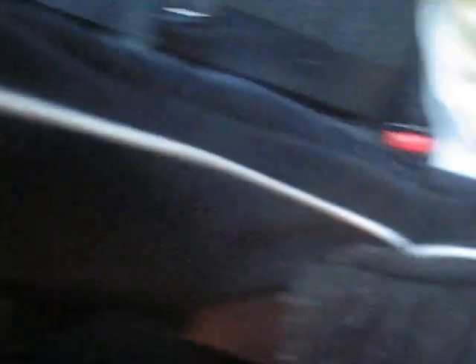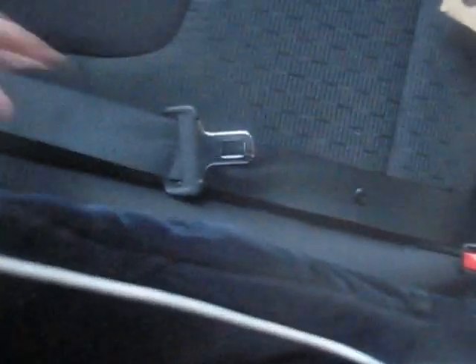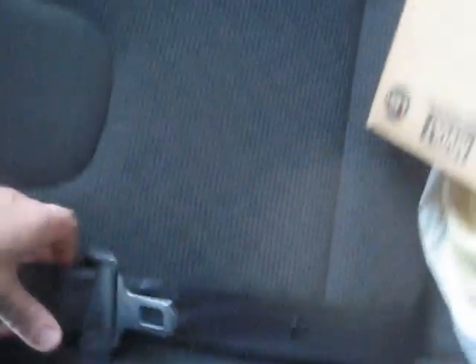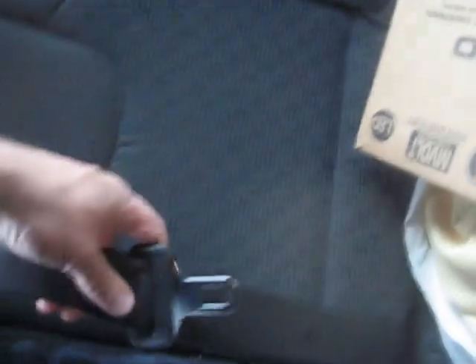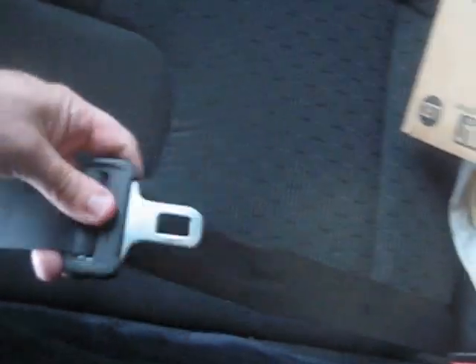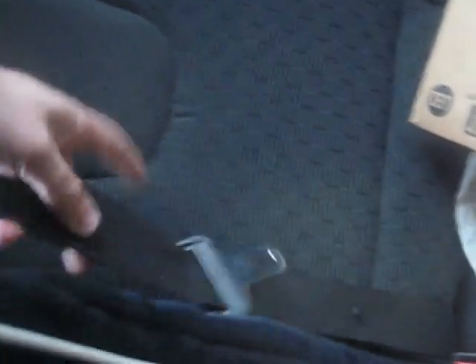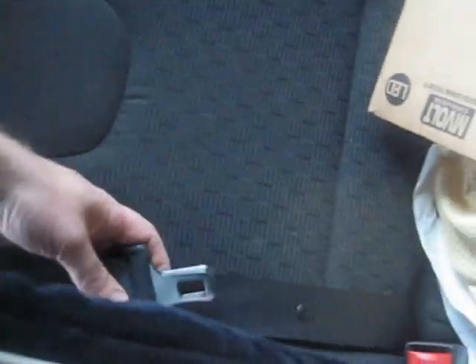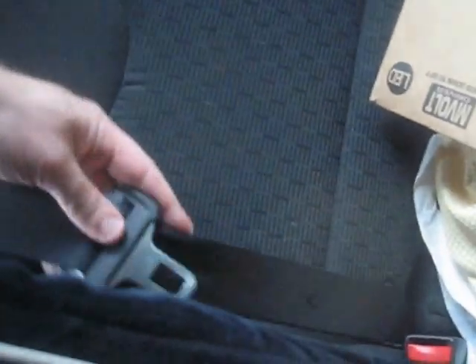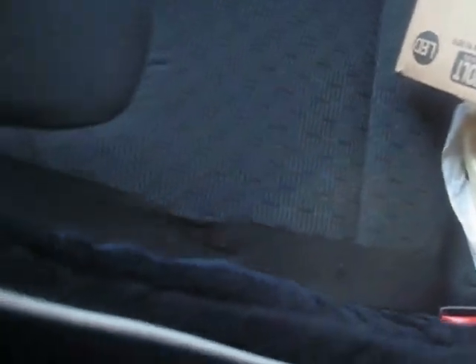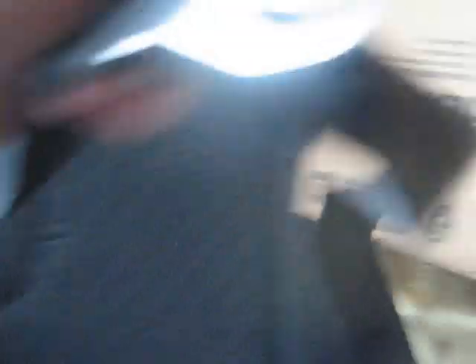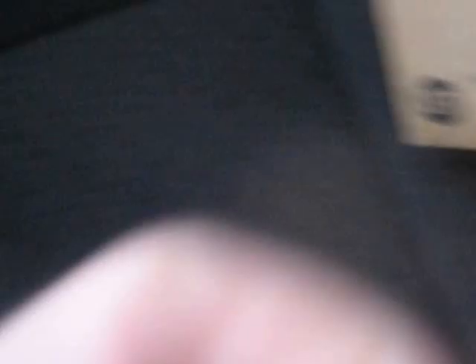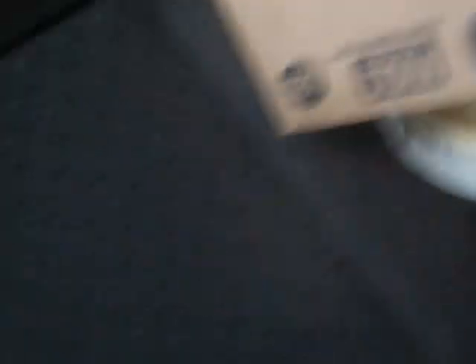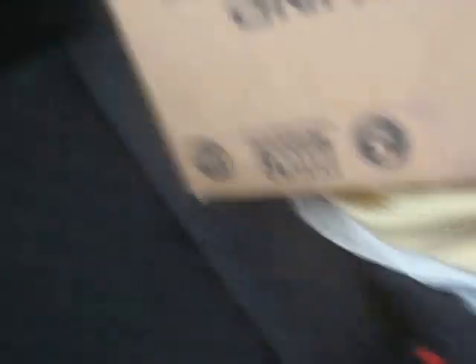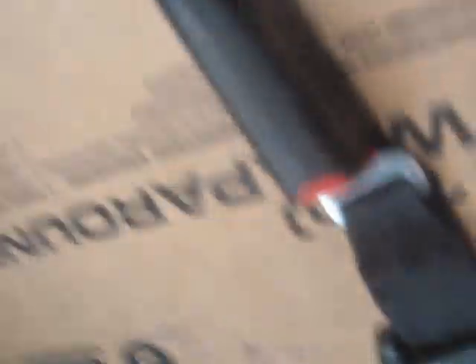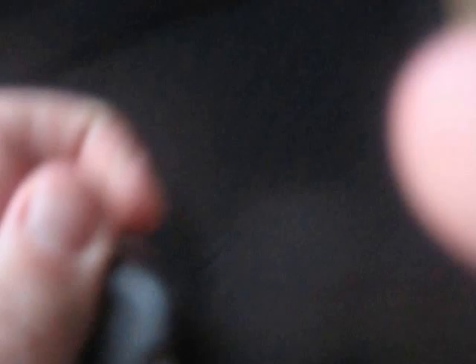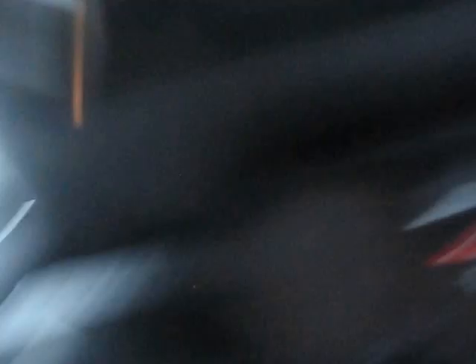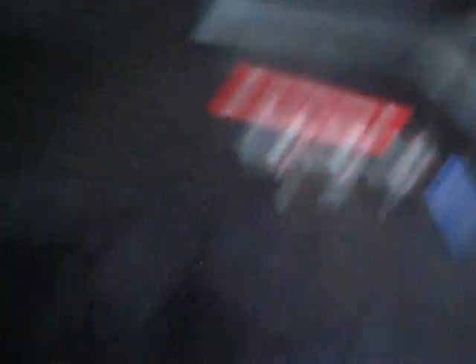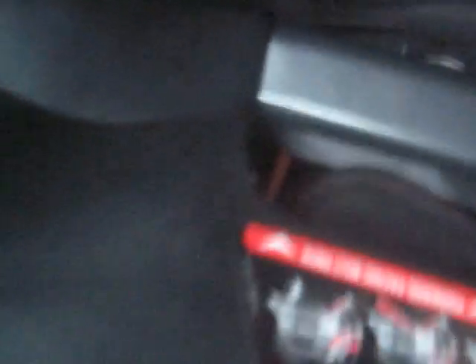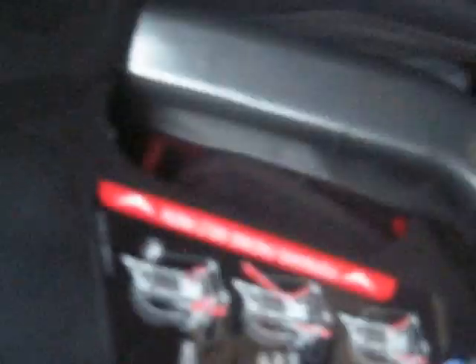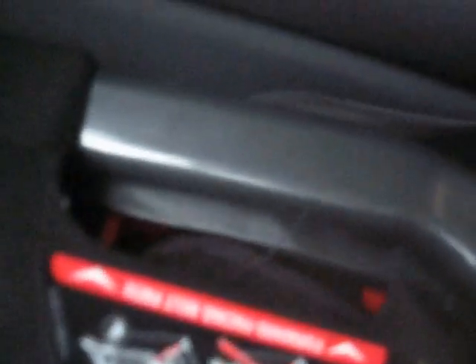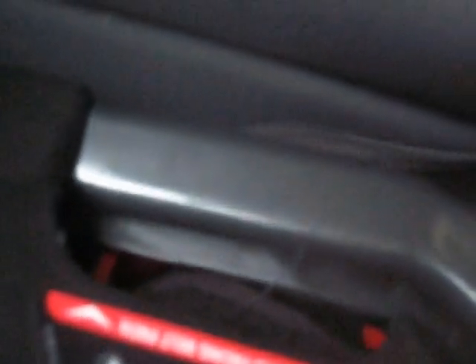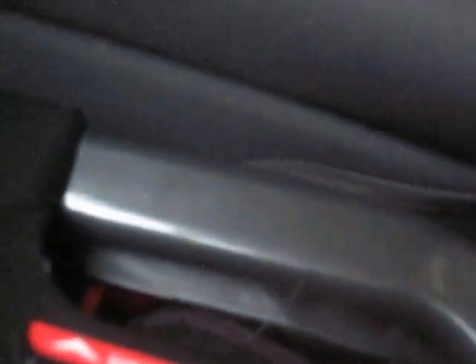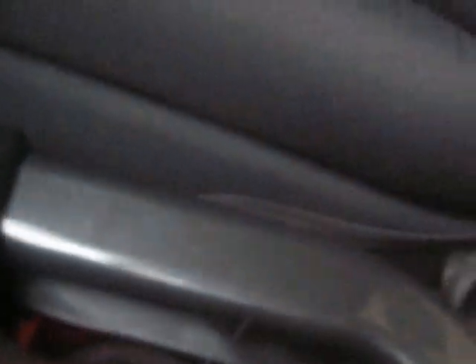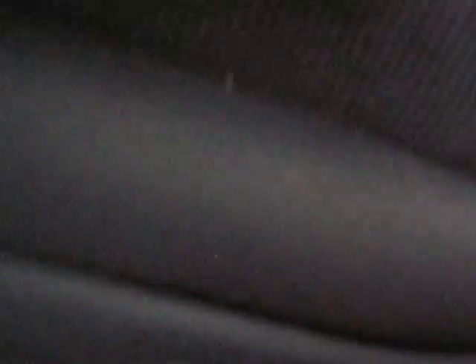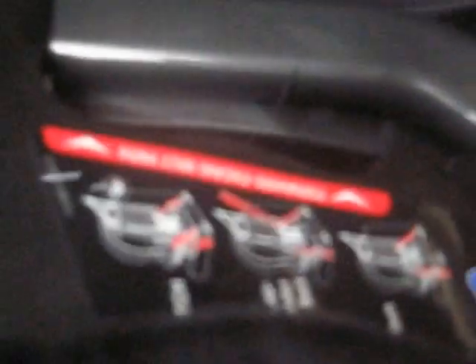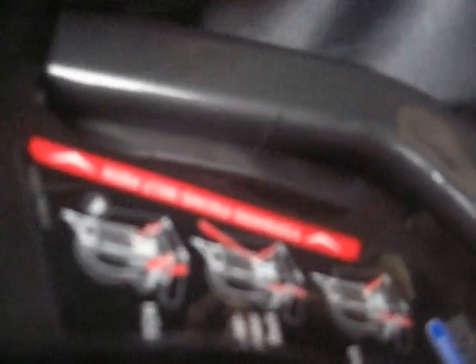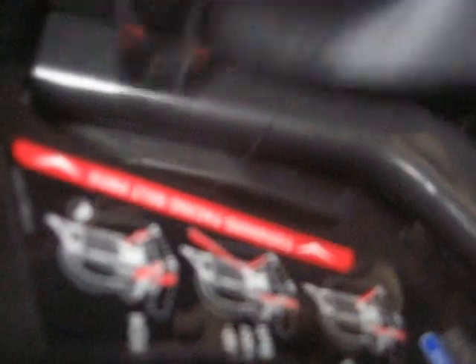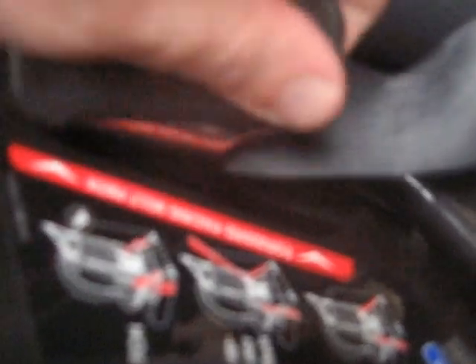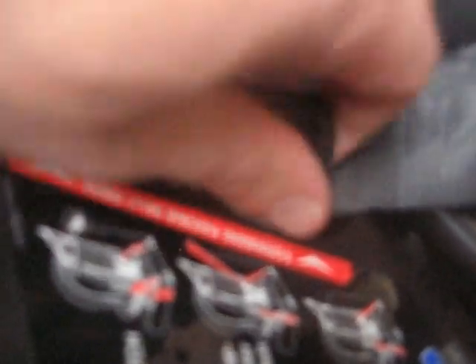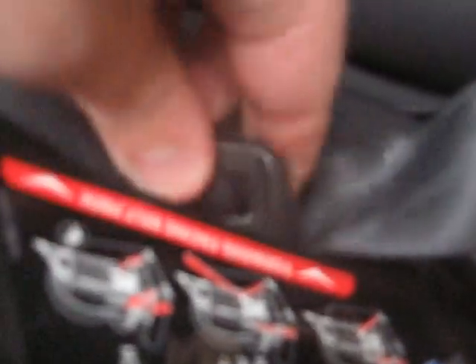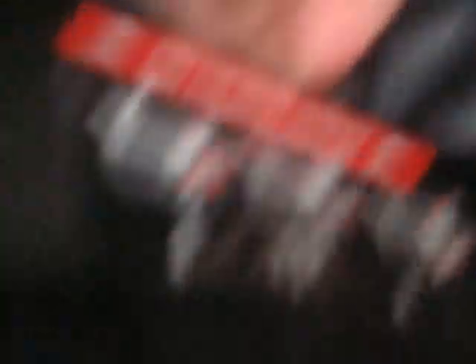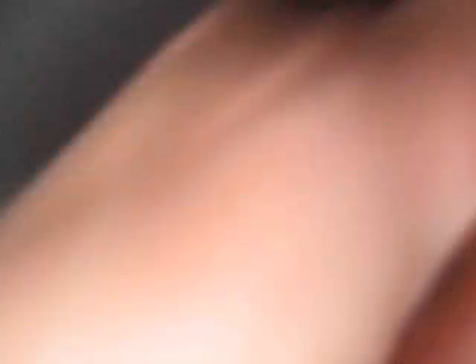We take our belt, pull it out — takes a little work. There's a little slot right here that is red, right behind that slot. In goes the belt.